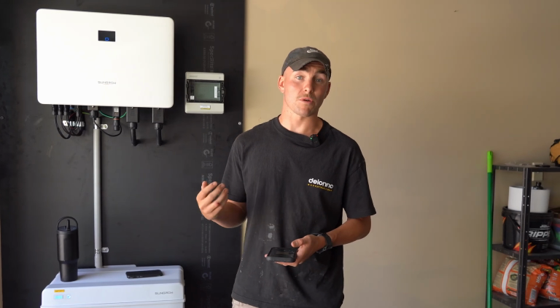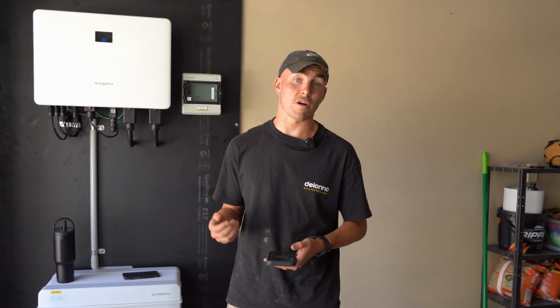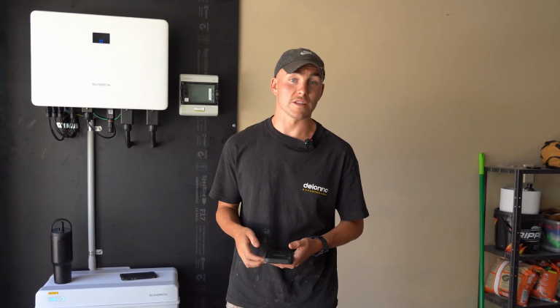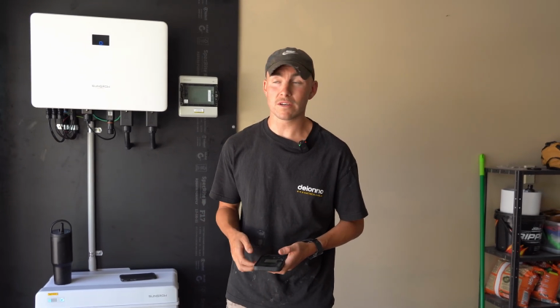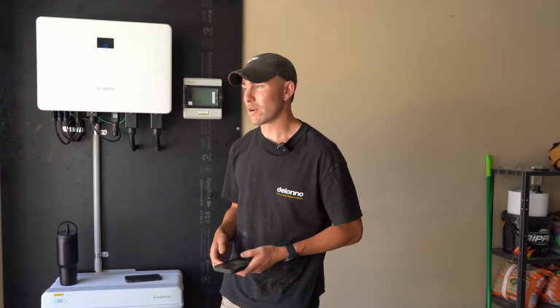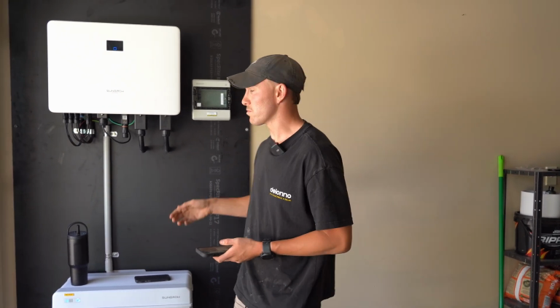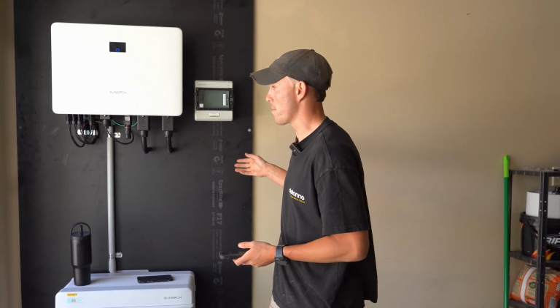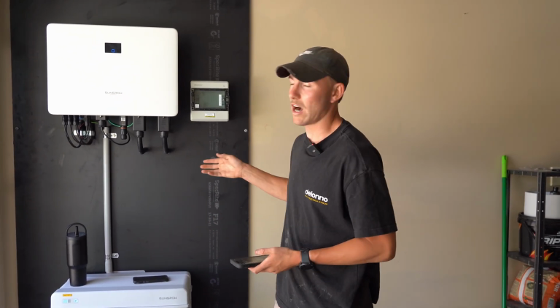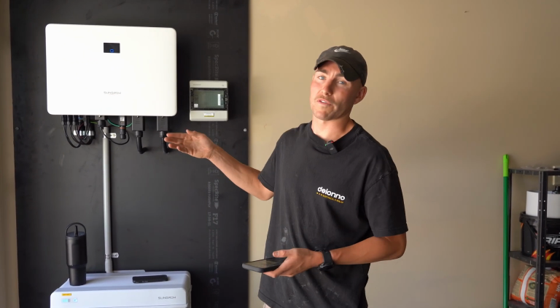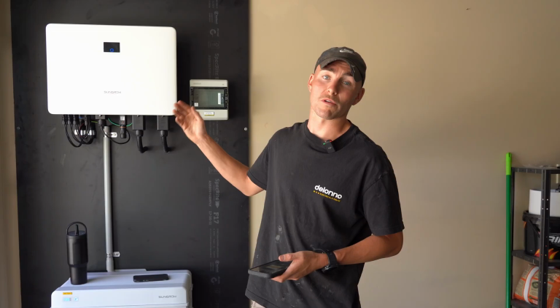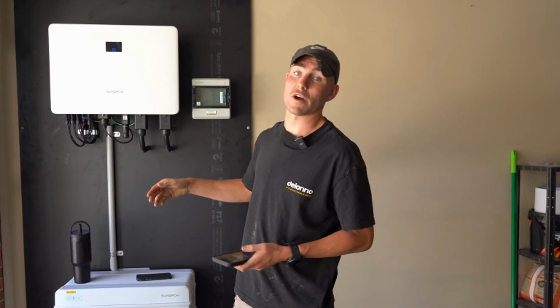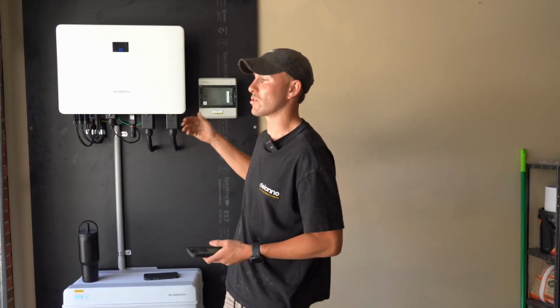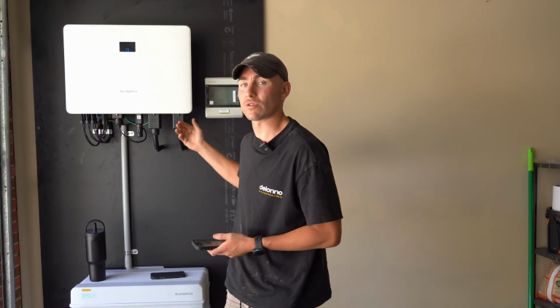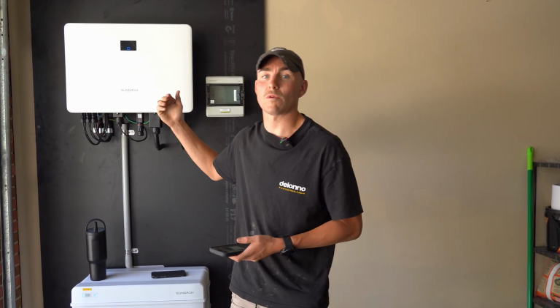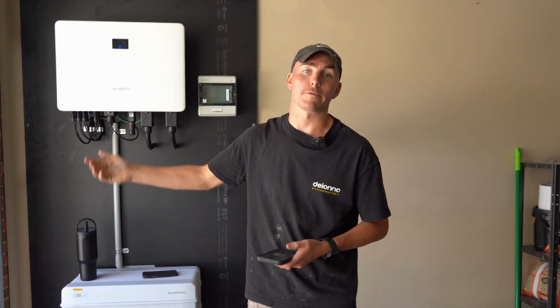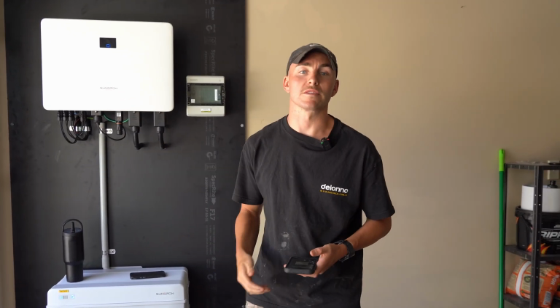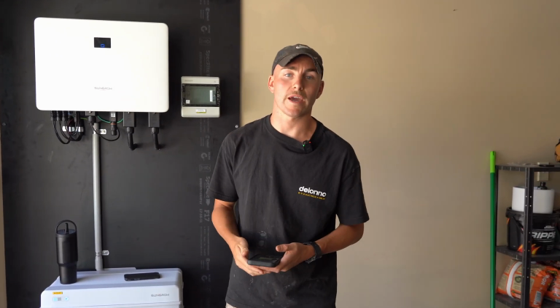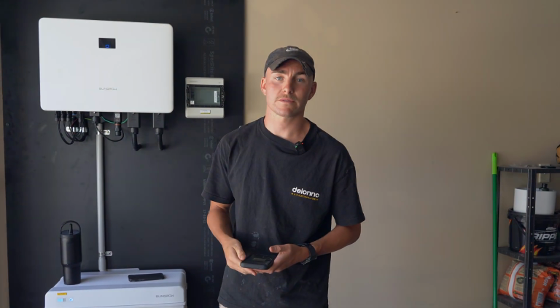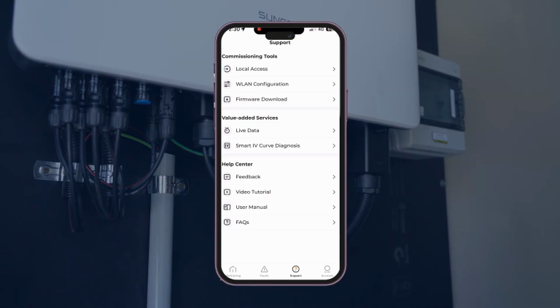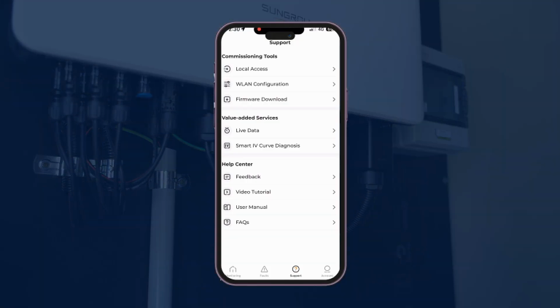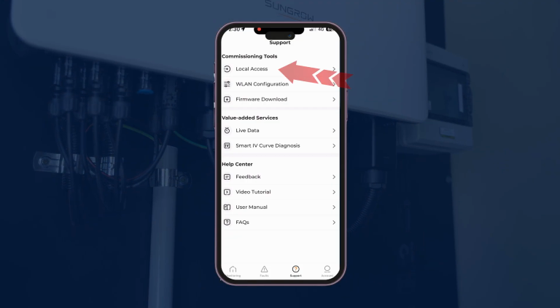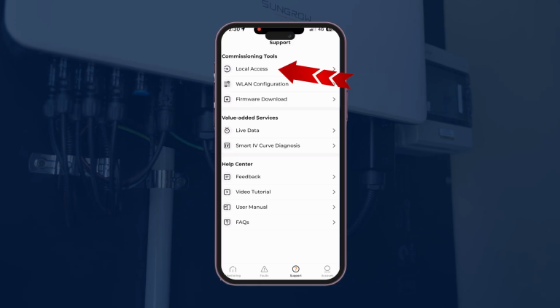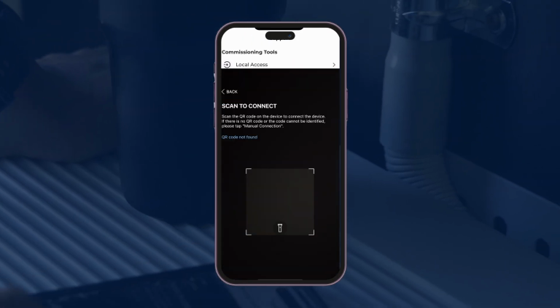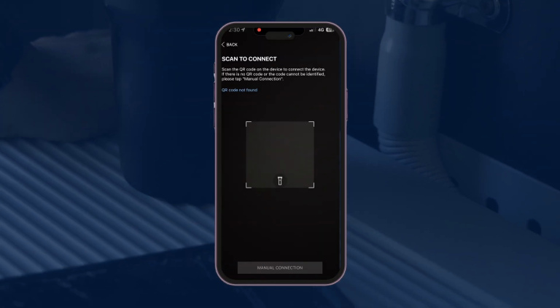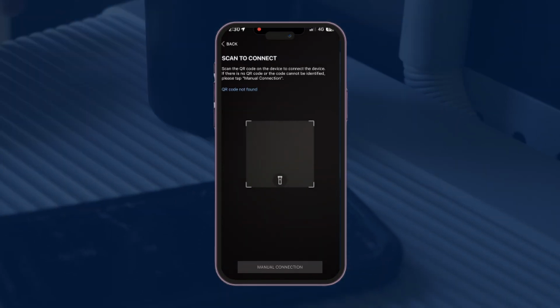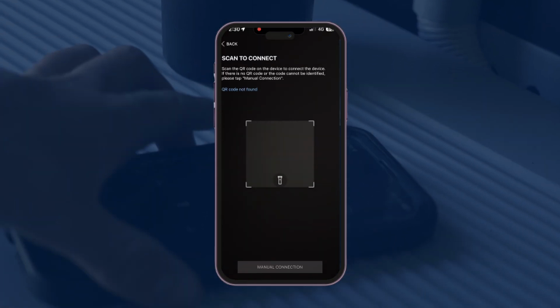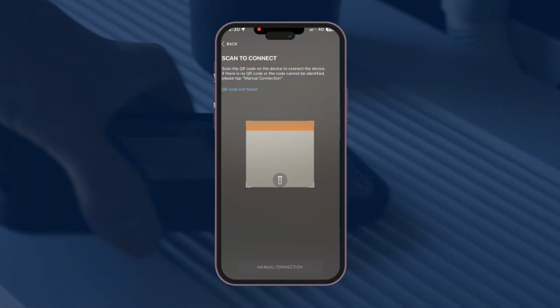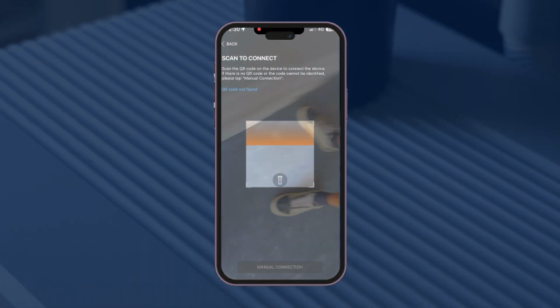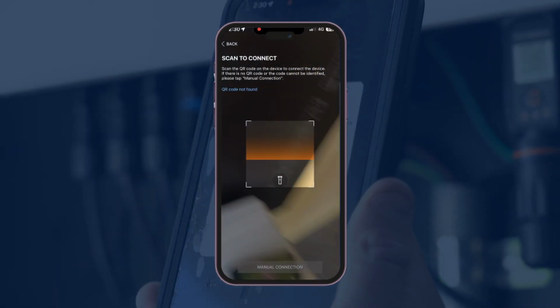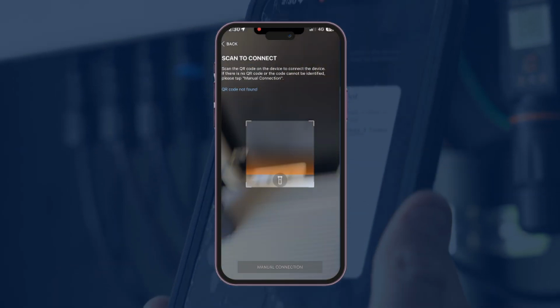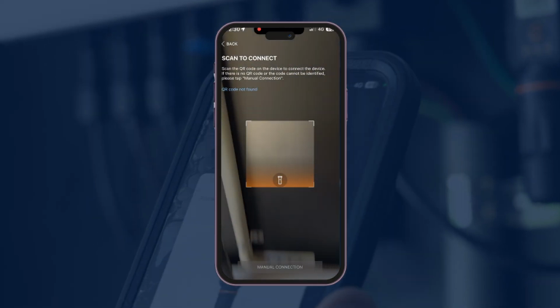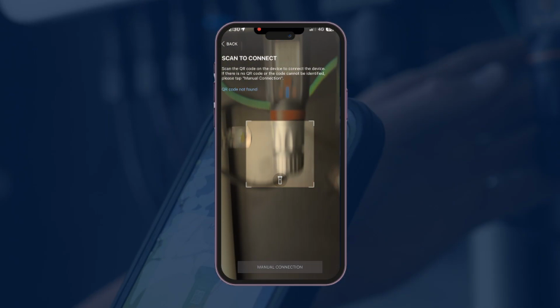A Wi-Fi extender should go about halfway between your inverter and your Wi-Fi router inside the house. First things first, you're going to hit Local Access — that's going to bring up a scan code where you scan the Wi-Fi dongle.